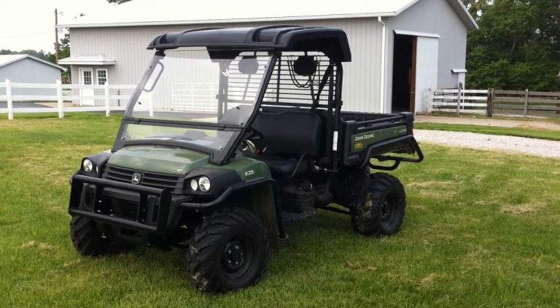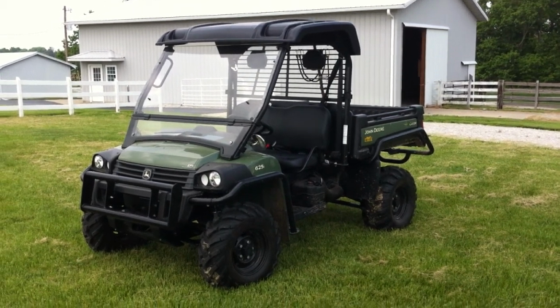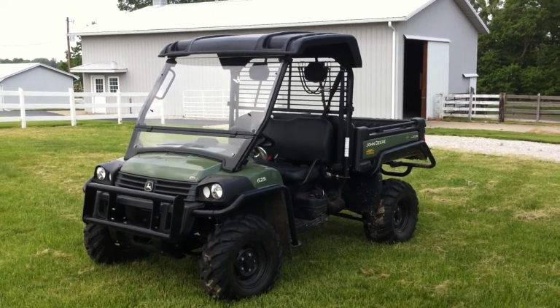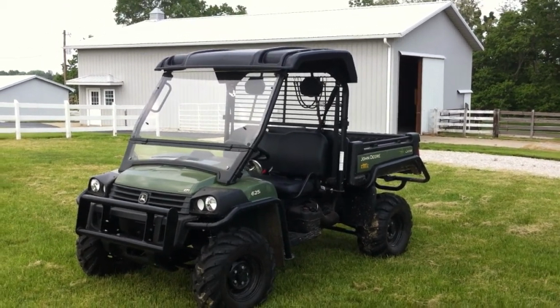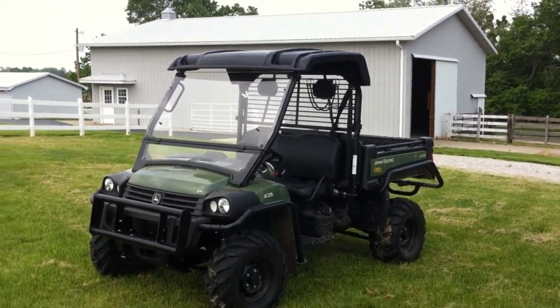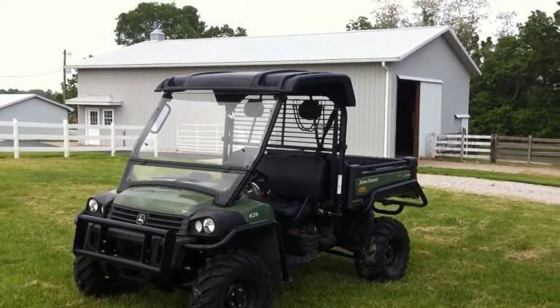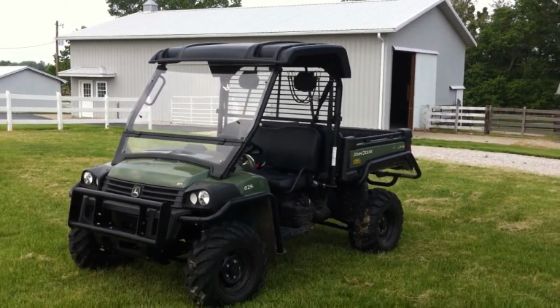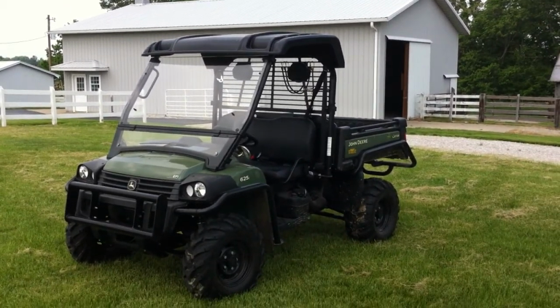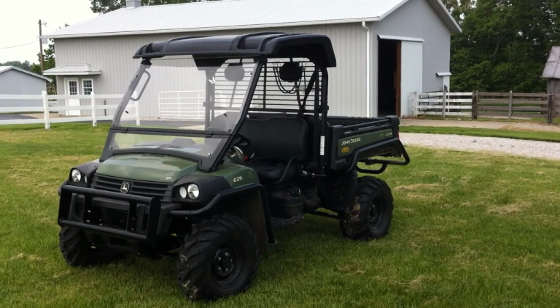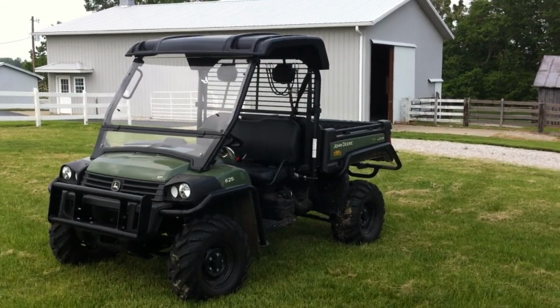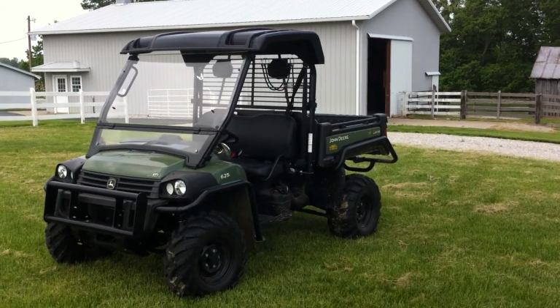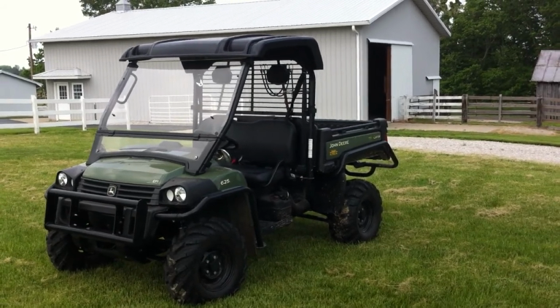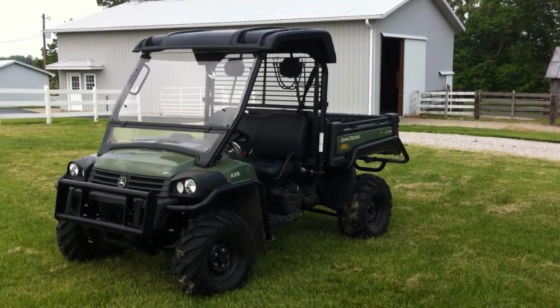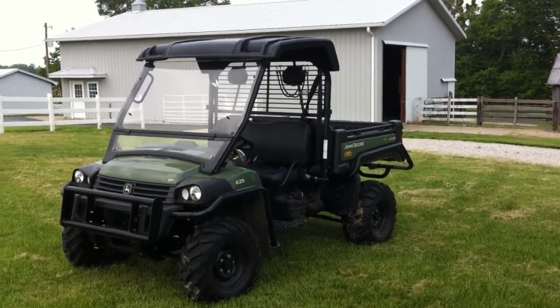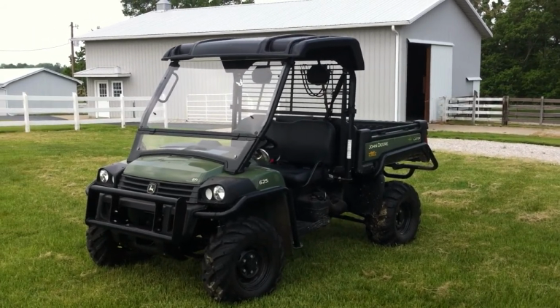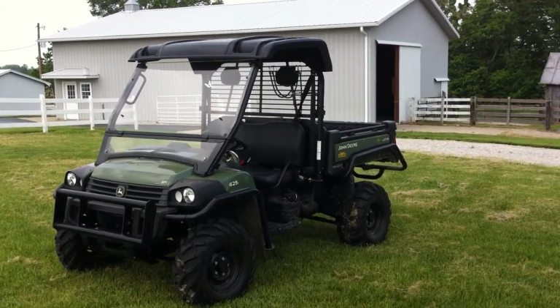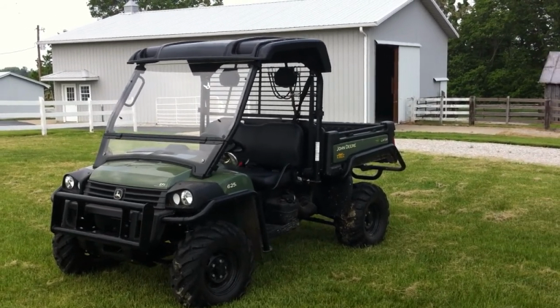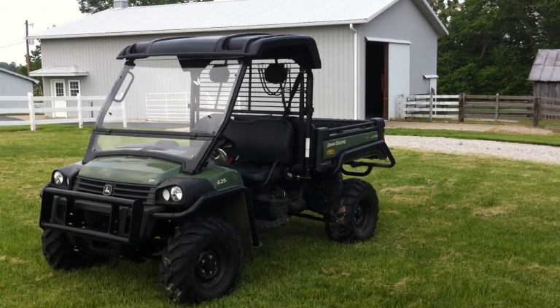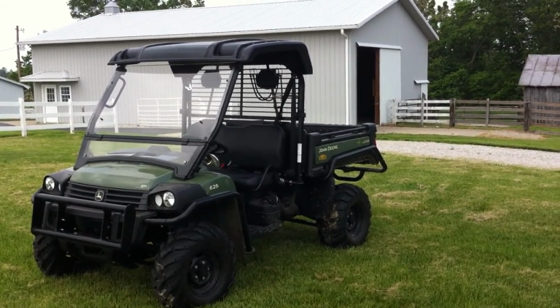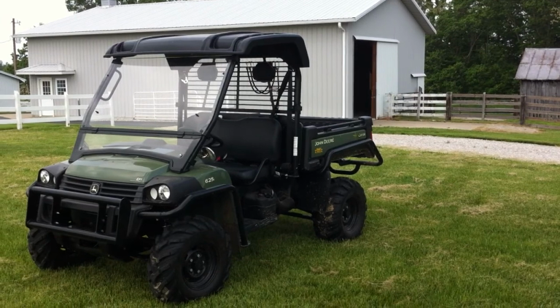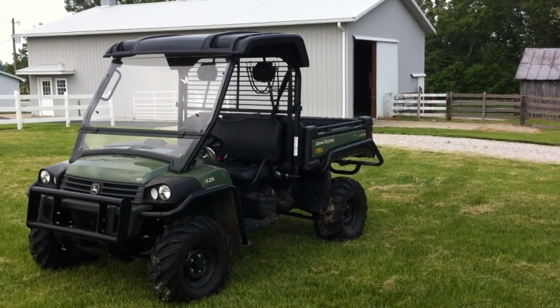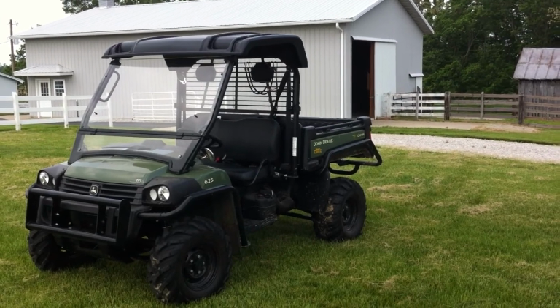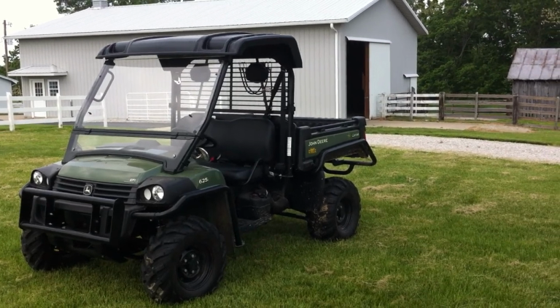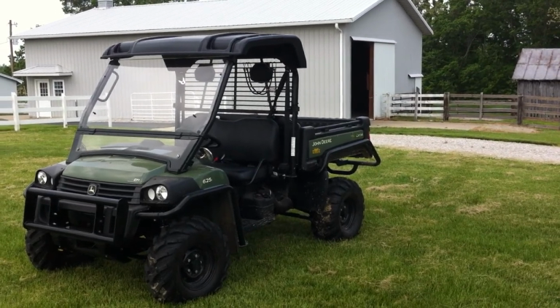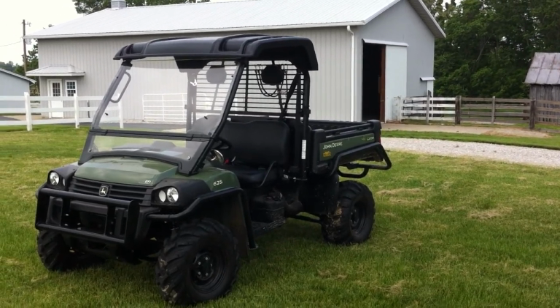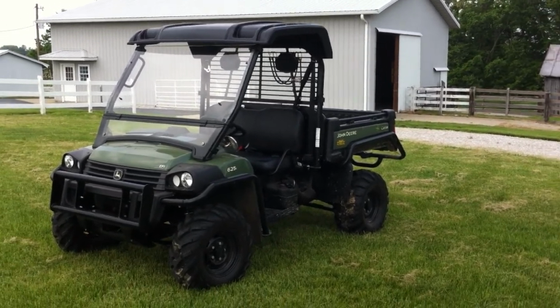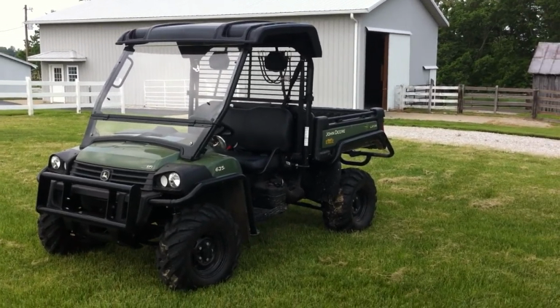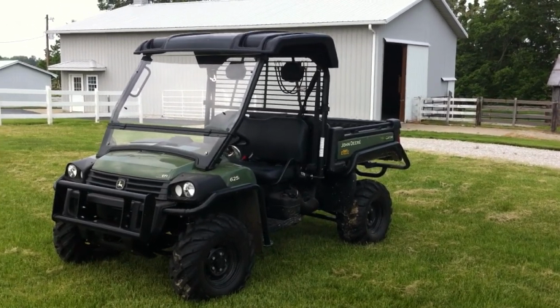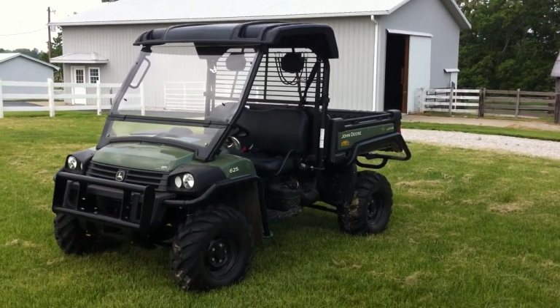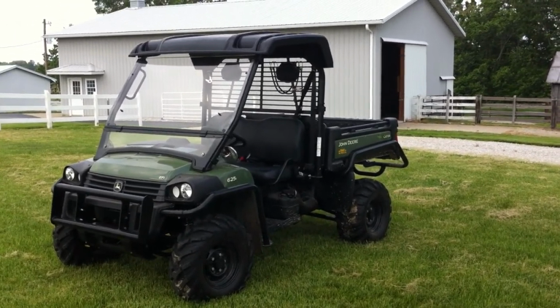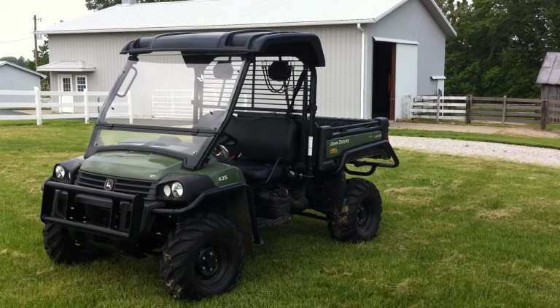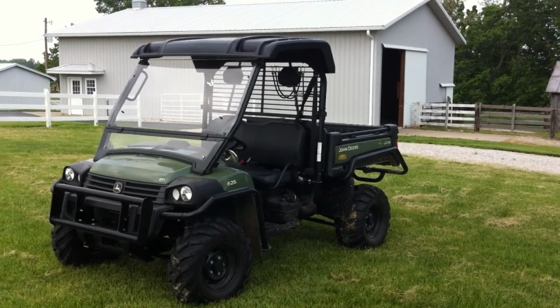Hi folks, good afternoon. Welcome to Kenny Bland Auctions and KennyBlandAuctions.com. I'm here doing a short video for a couple of items for our auction scheduled for Saturday, June the 29th, 2013. We've got a beautiful John Deere Gator.